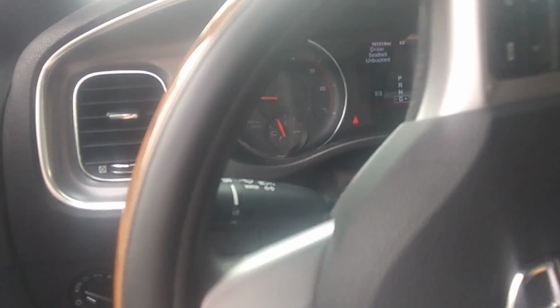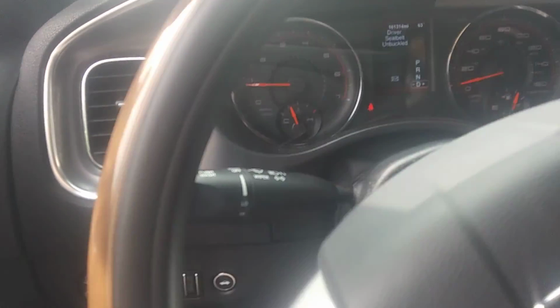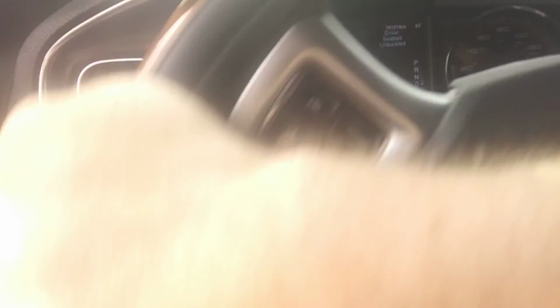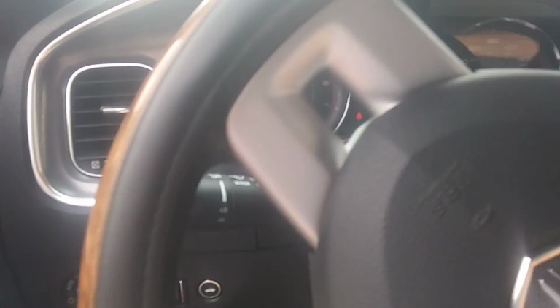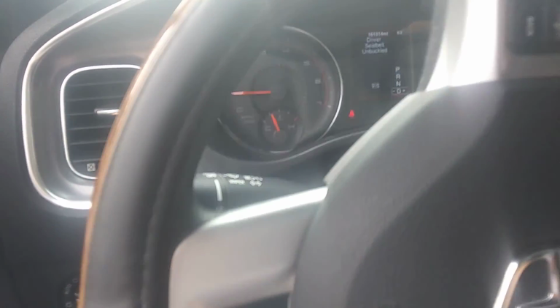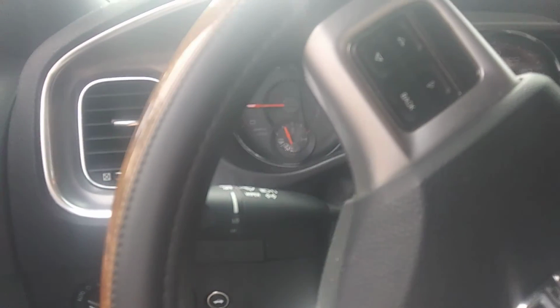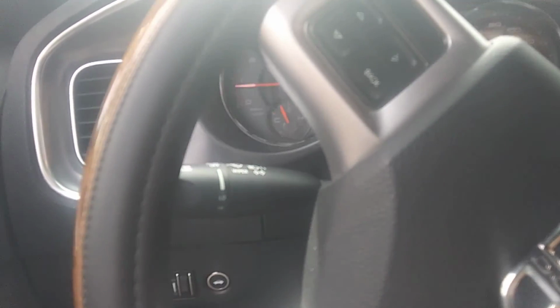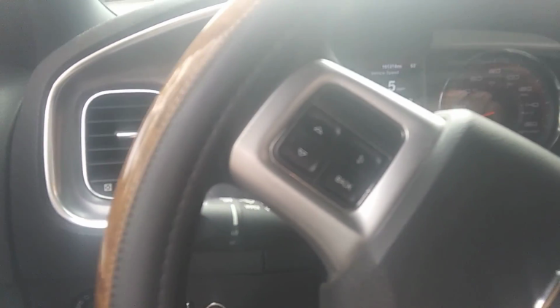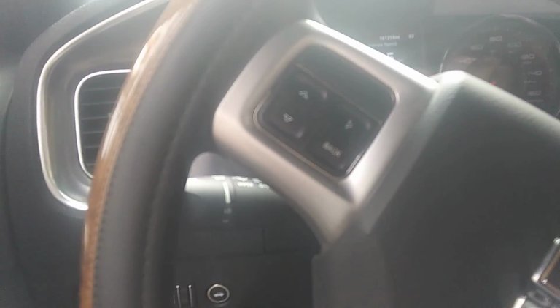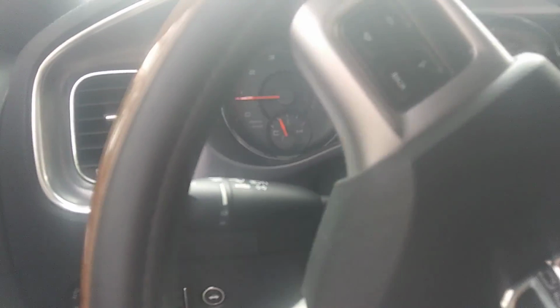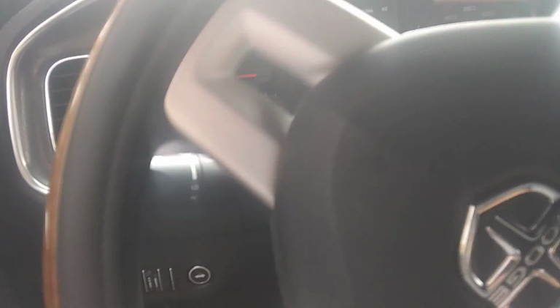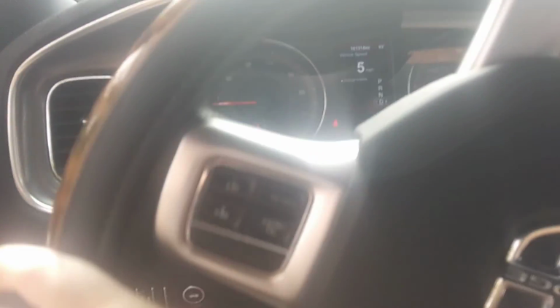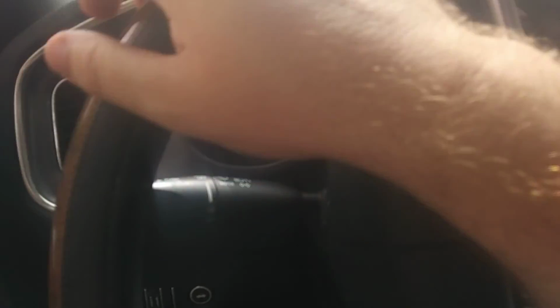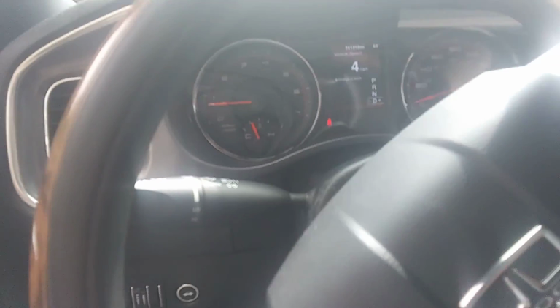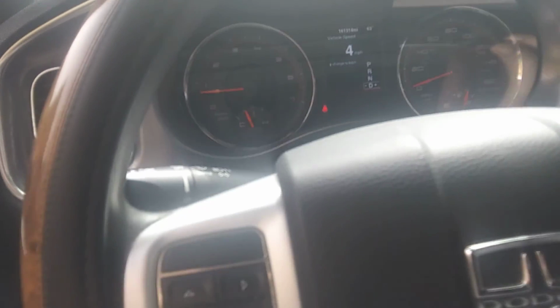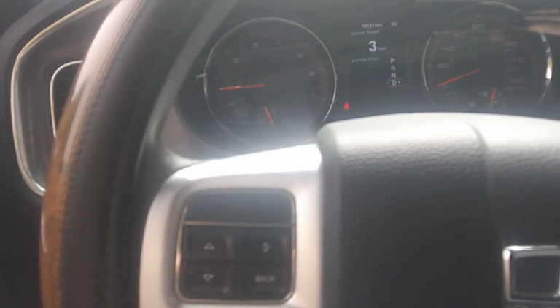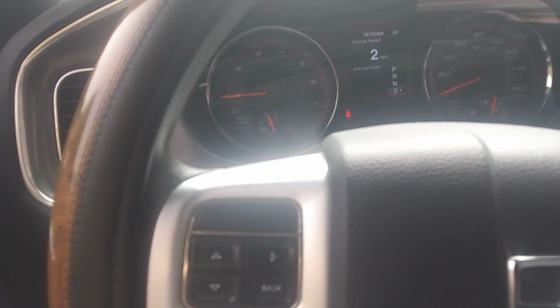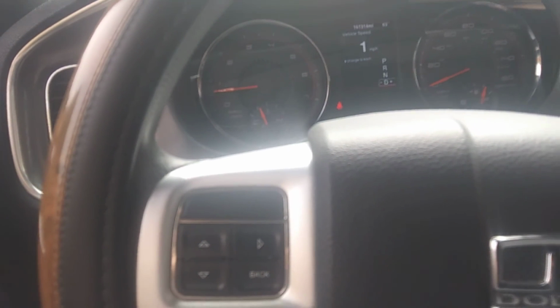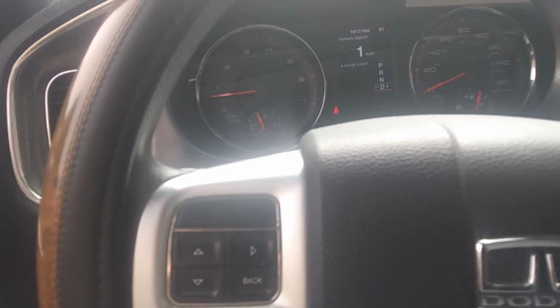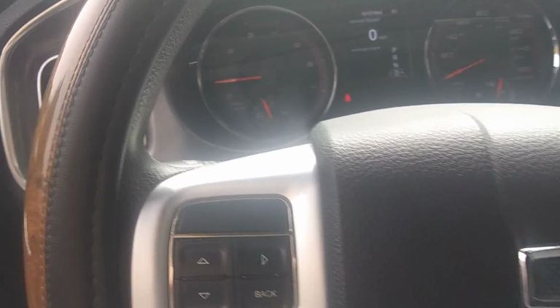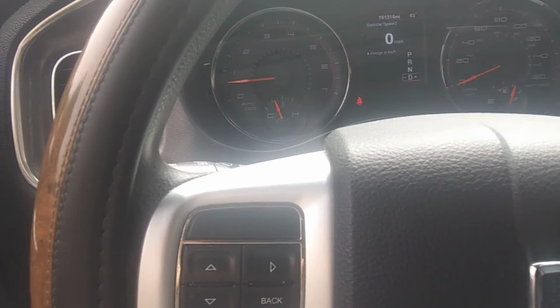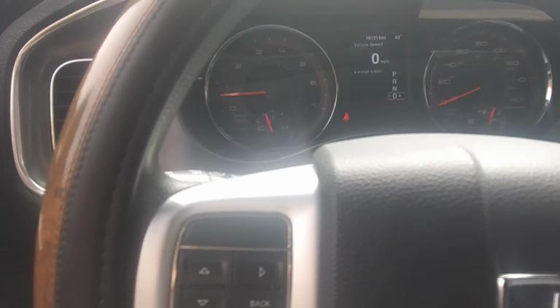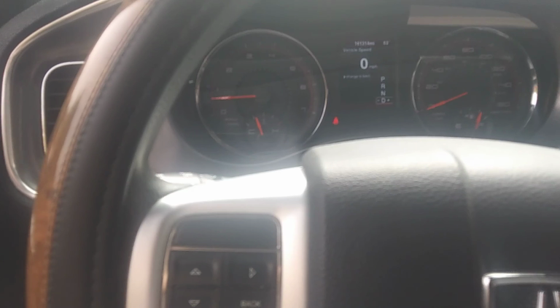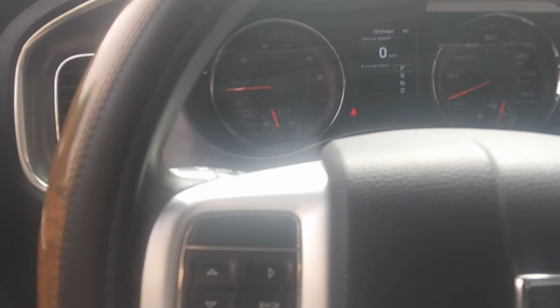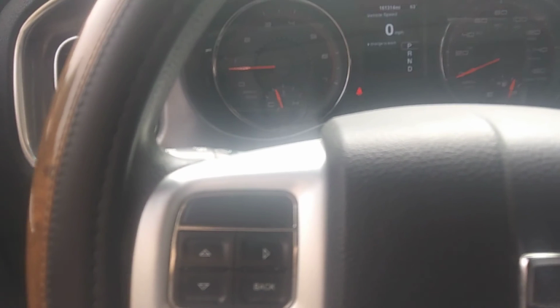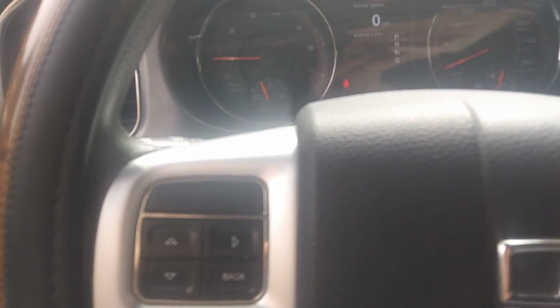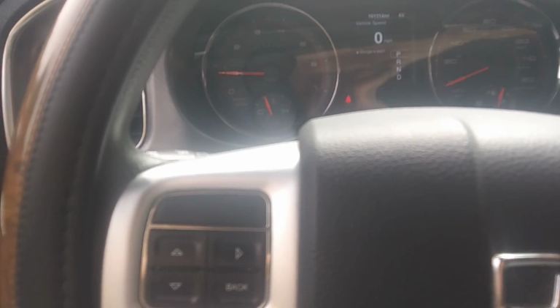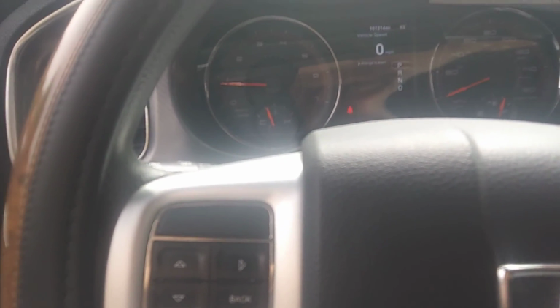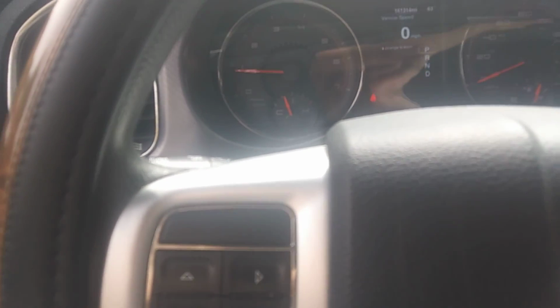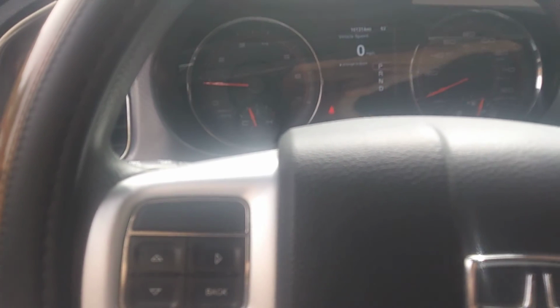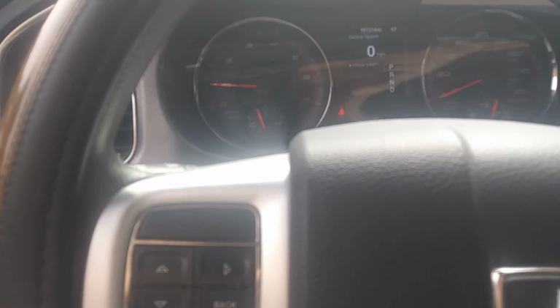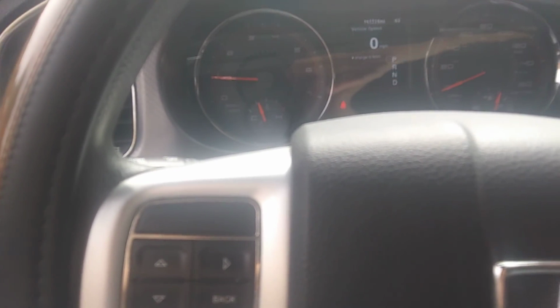Anyways guys, we'll talk to y'all later. I just wanted to show you what I've been up to with the Dodge — and that's been about it right at the moment. Alright guys, talk to y'all. Bye!